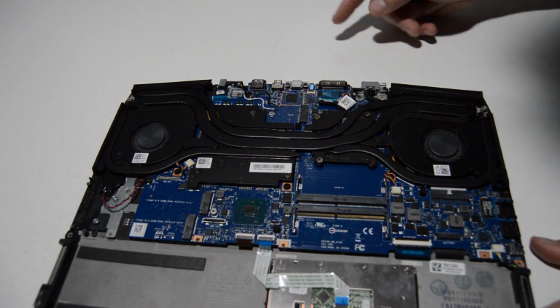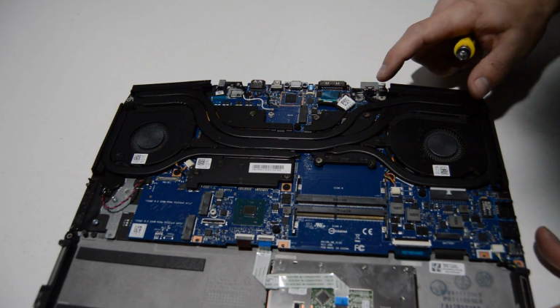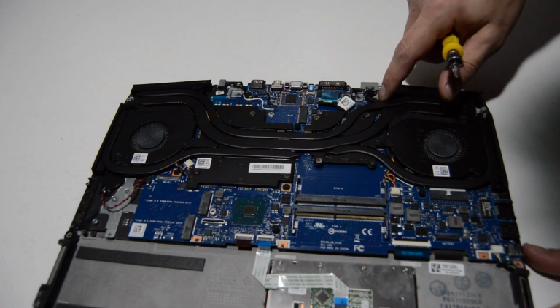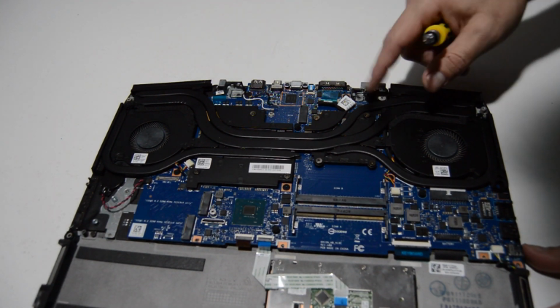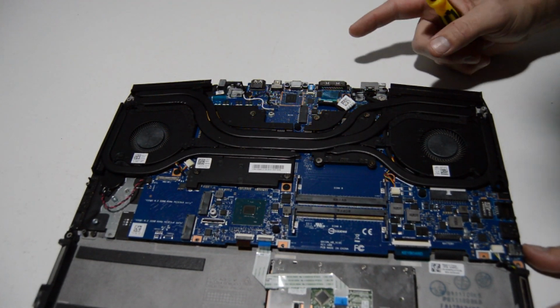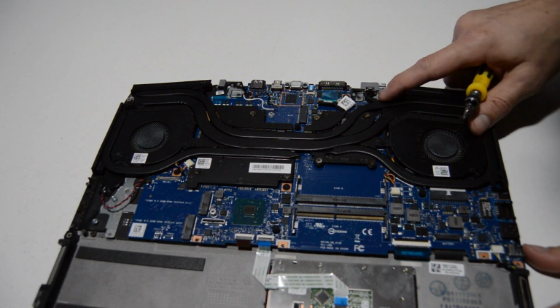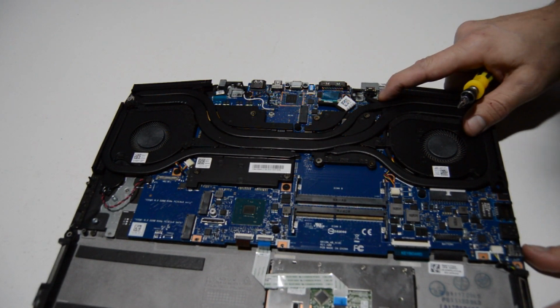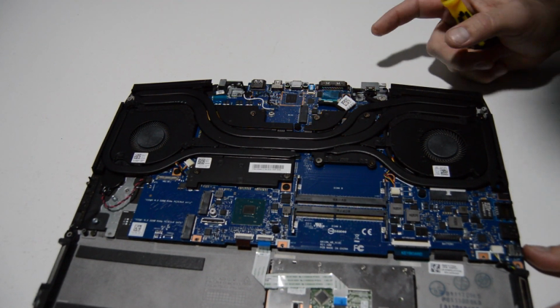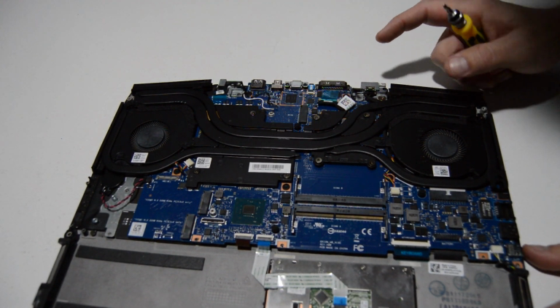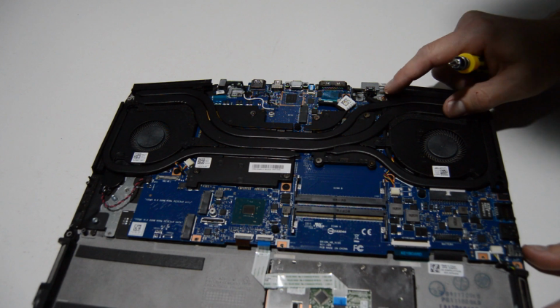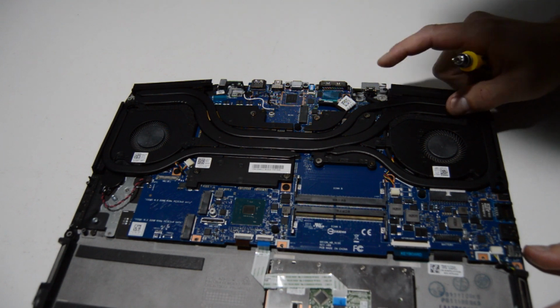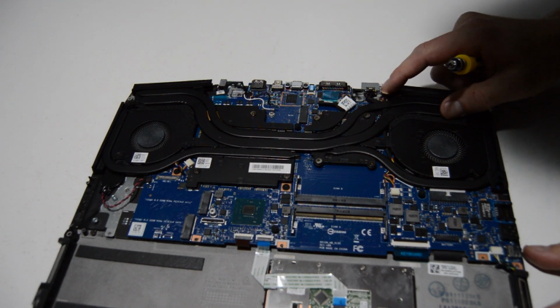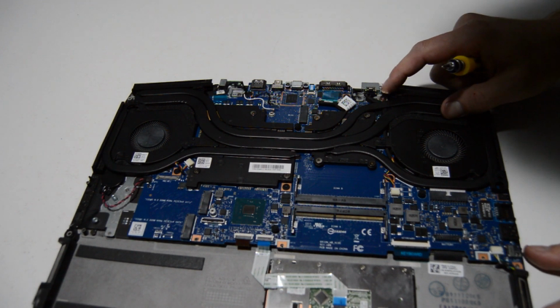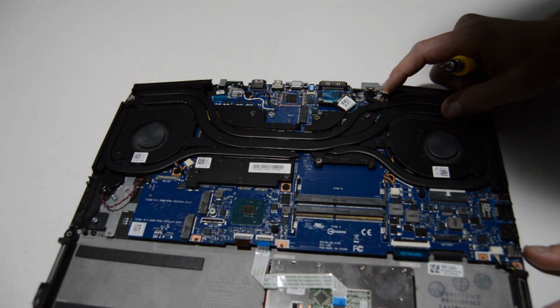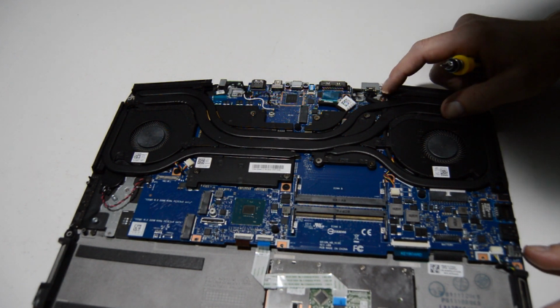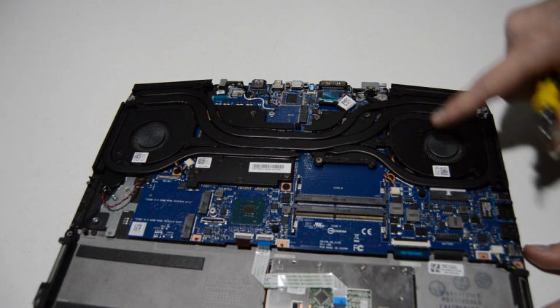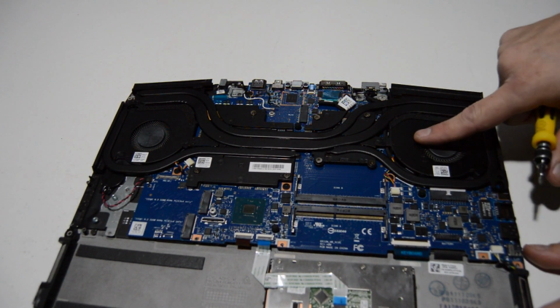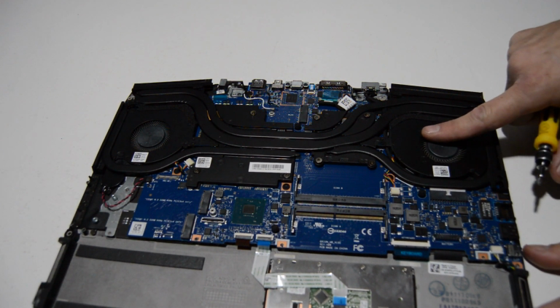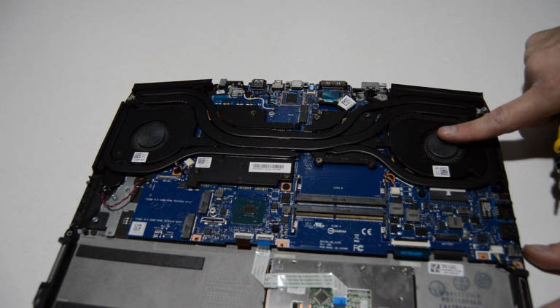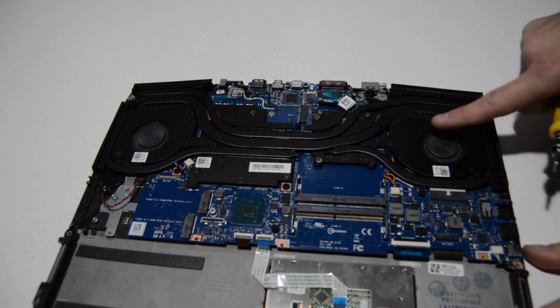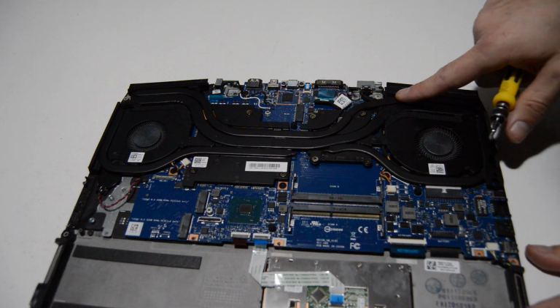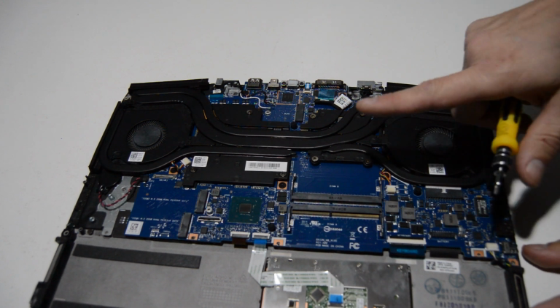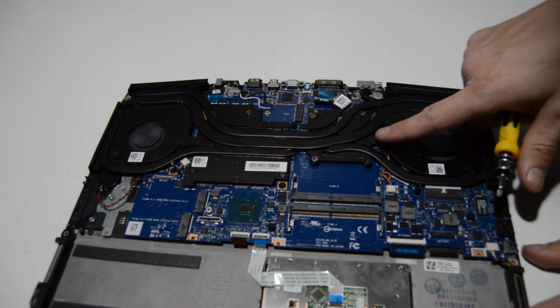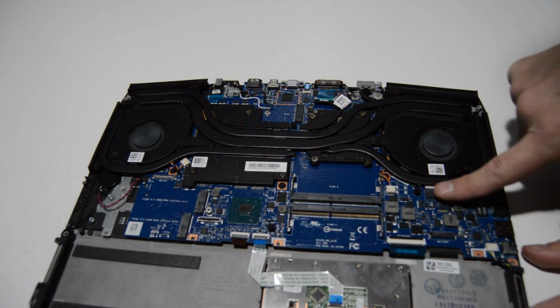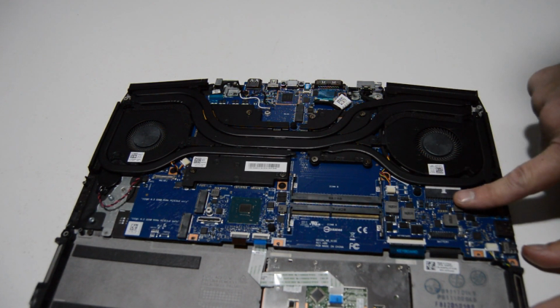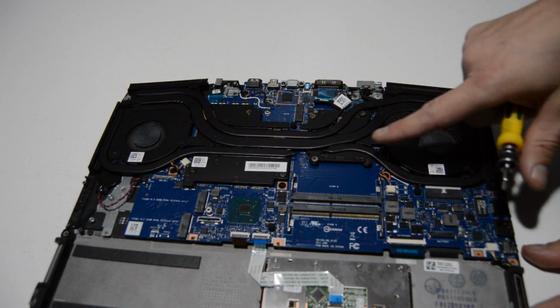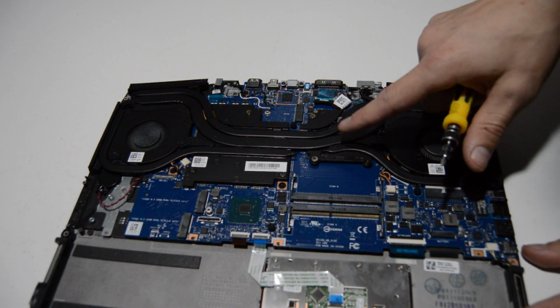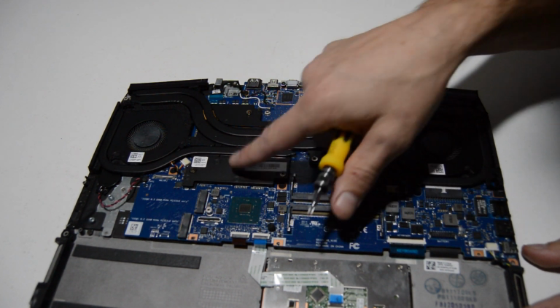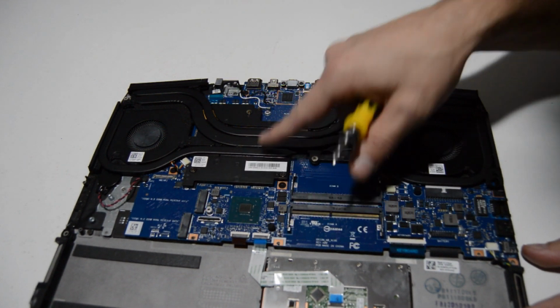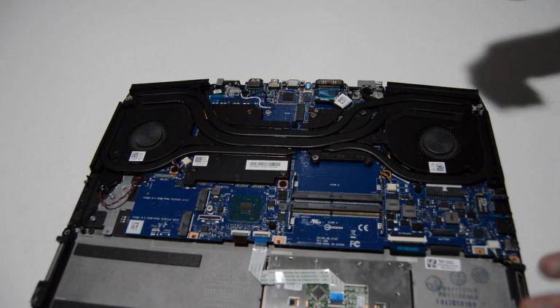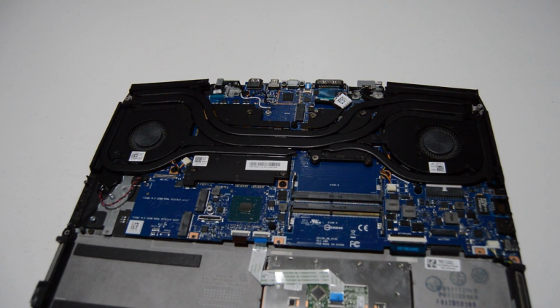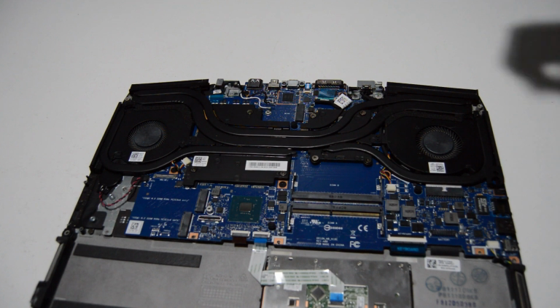The DC jack is held down by a little bracket here, and to replace it you're going to first have to remove the fan assembly, so we can go ahead and do that.